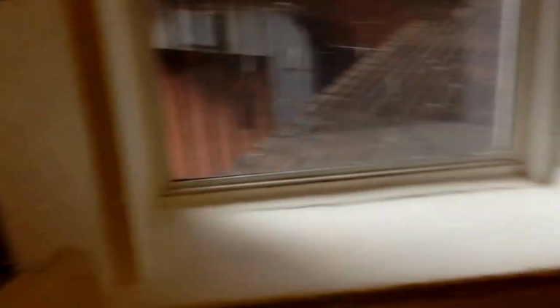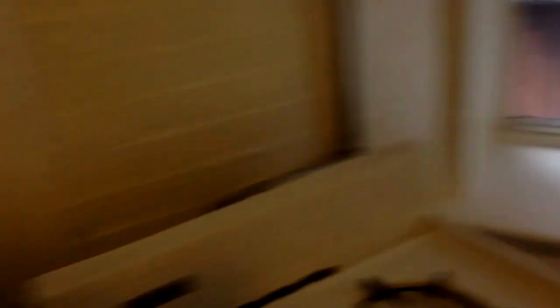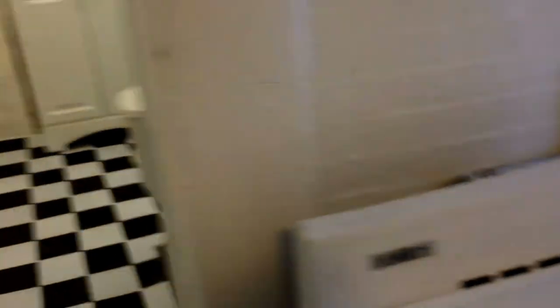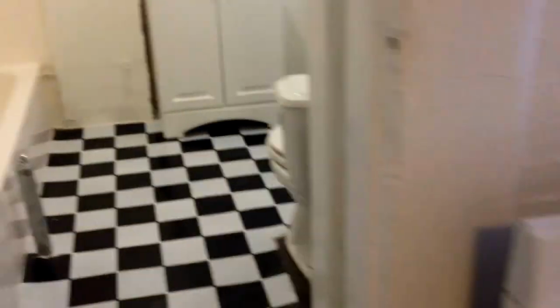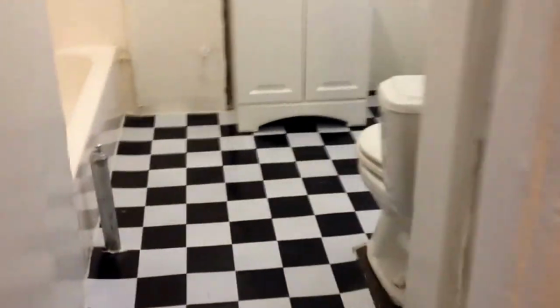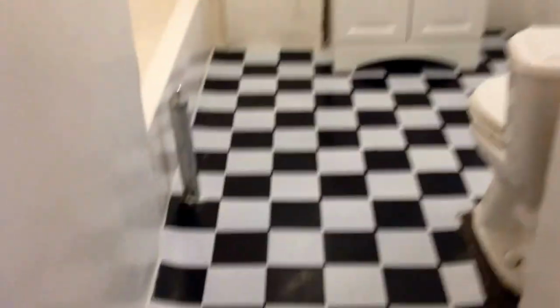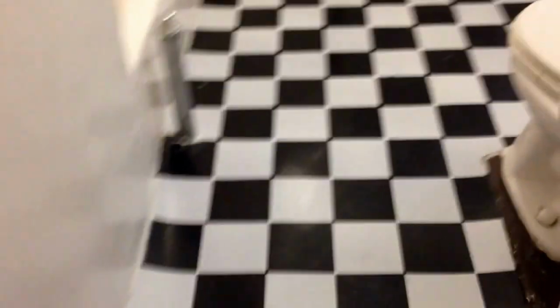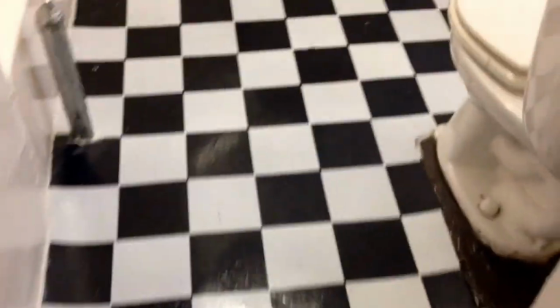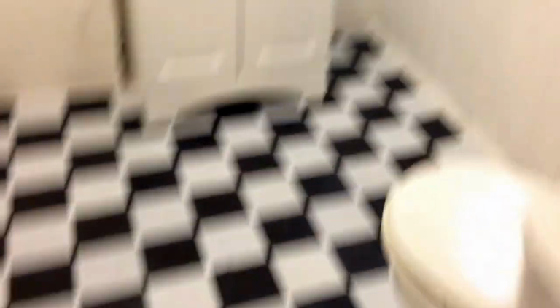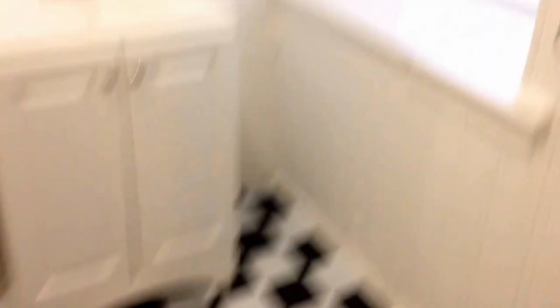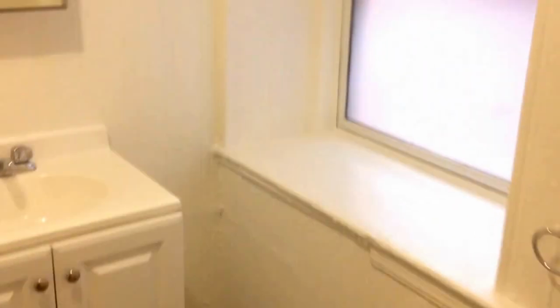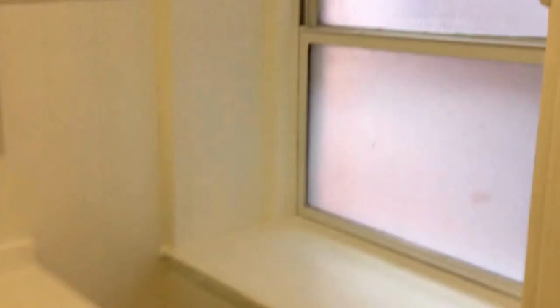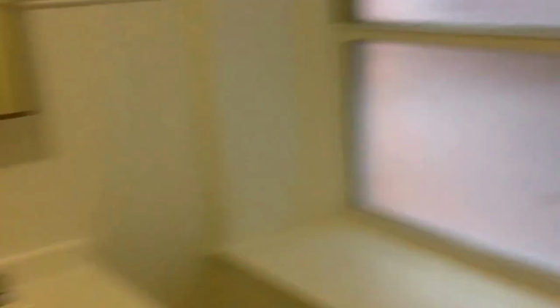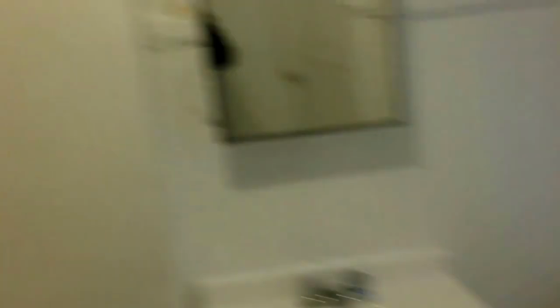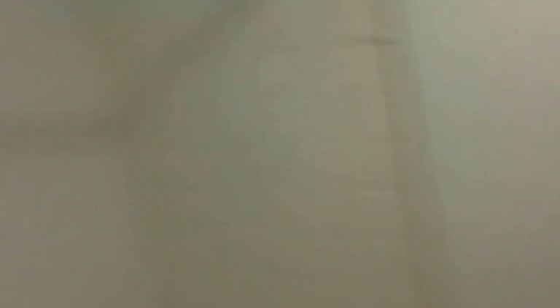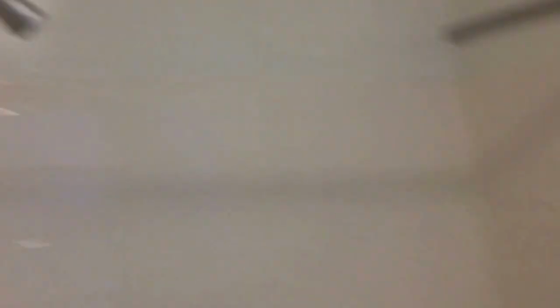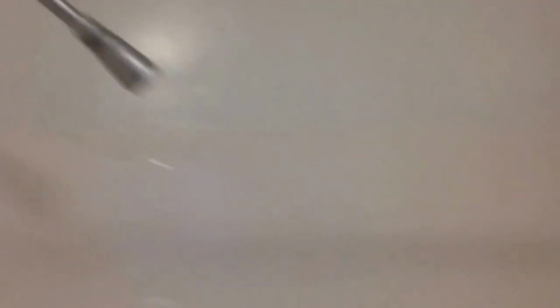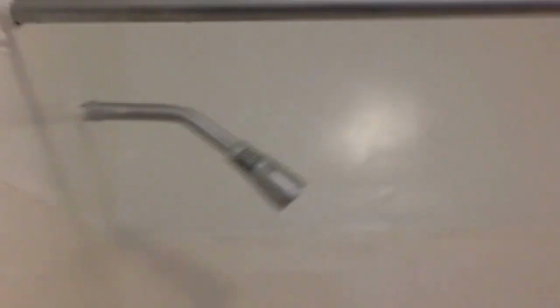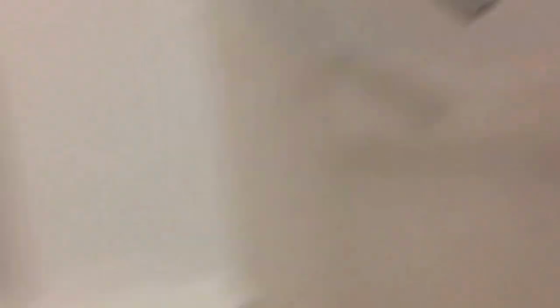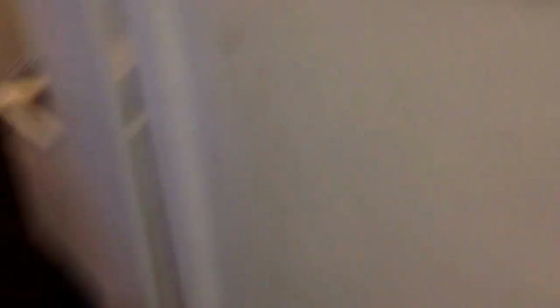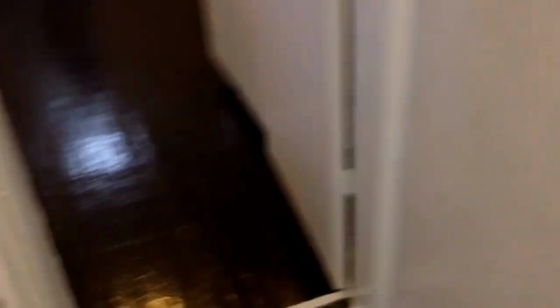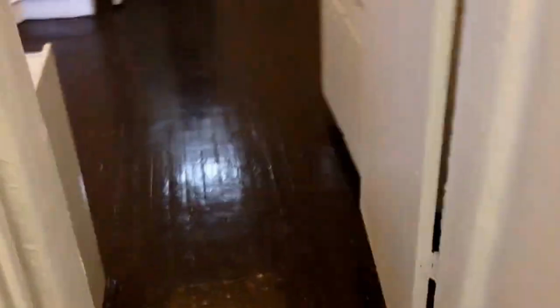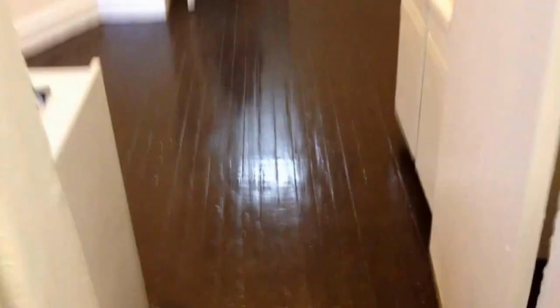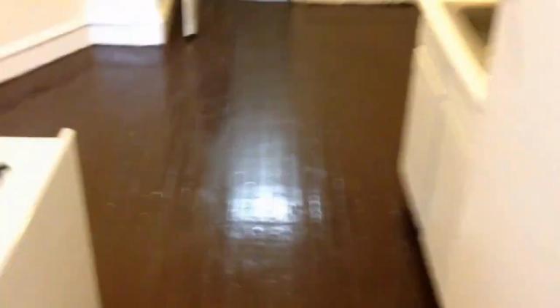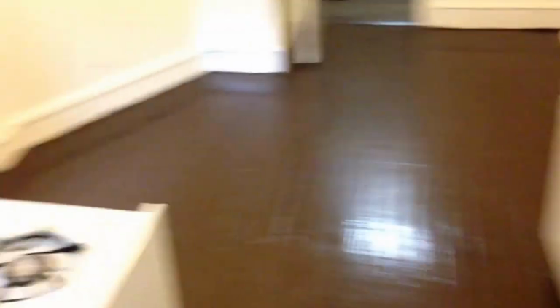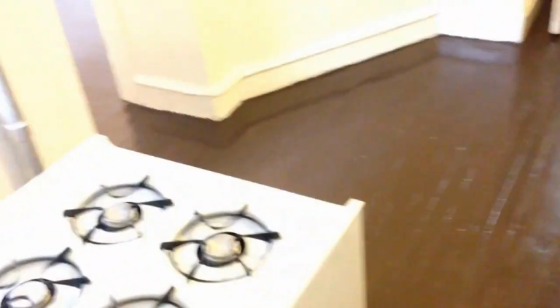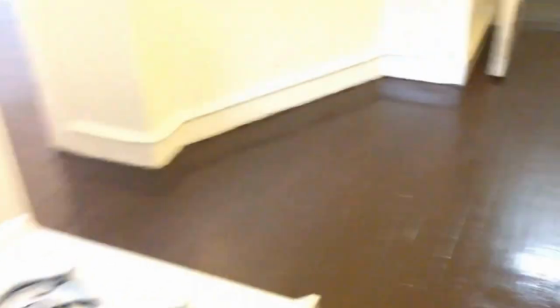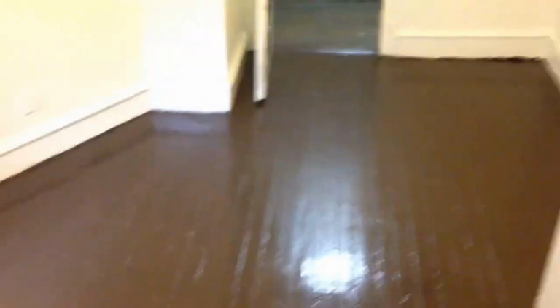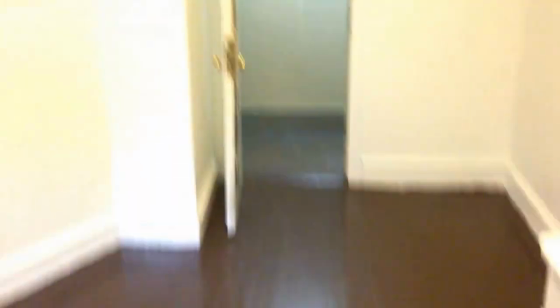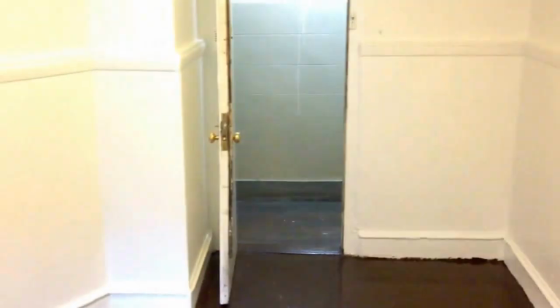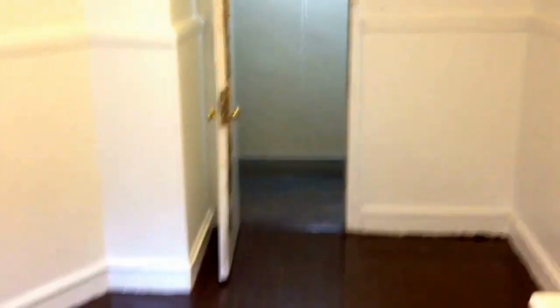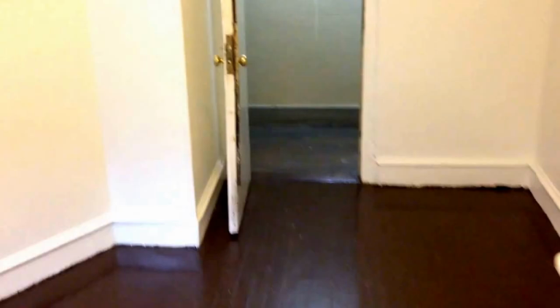Here's the bathroom, window in the bathroom, shower. Another view of the kitchen — that's the front door we walked in from.